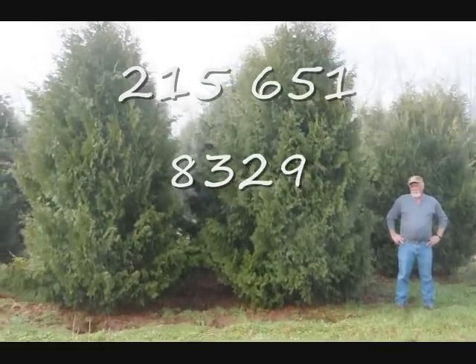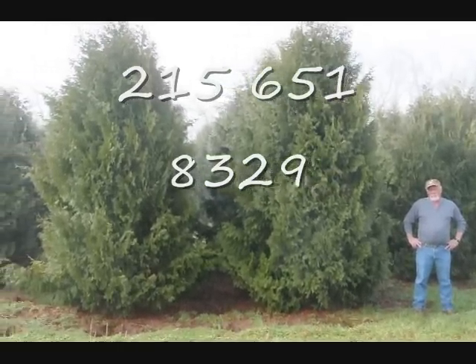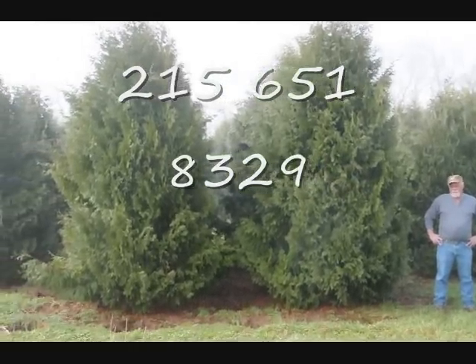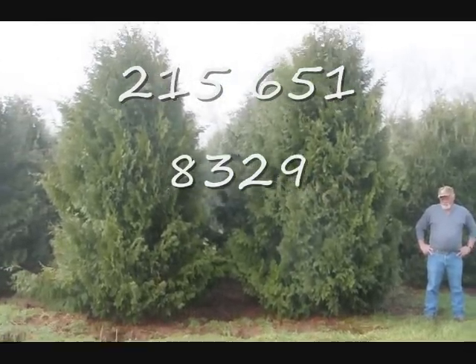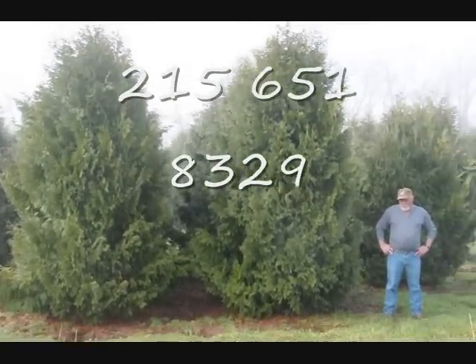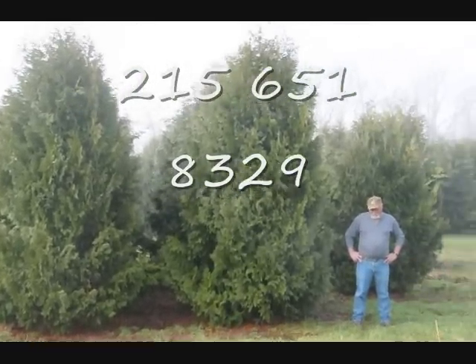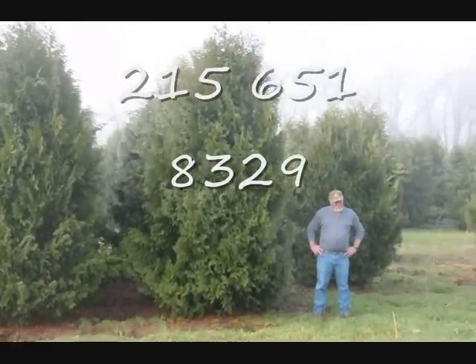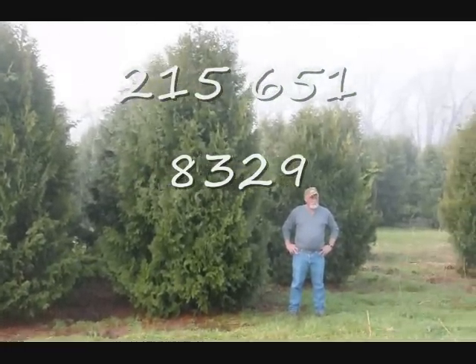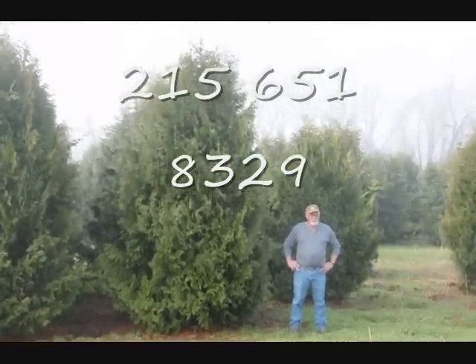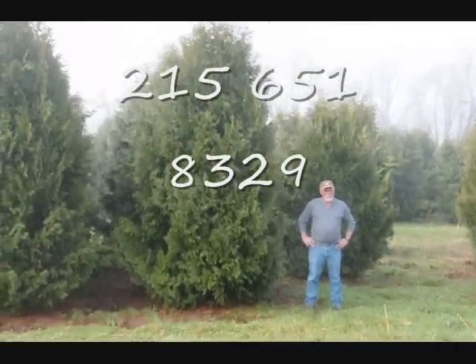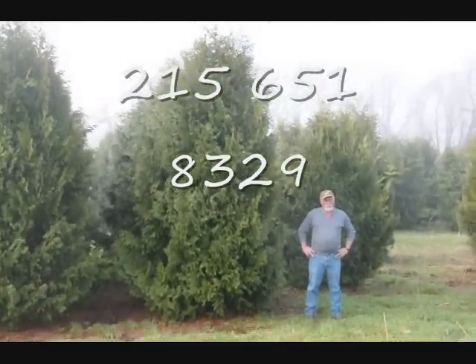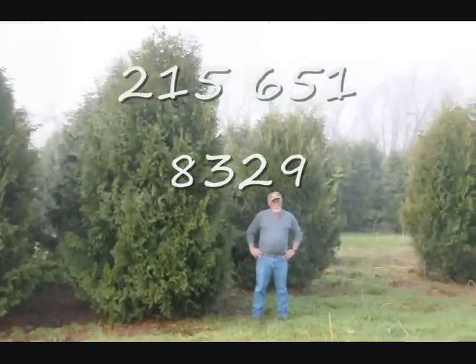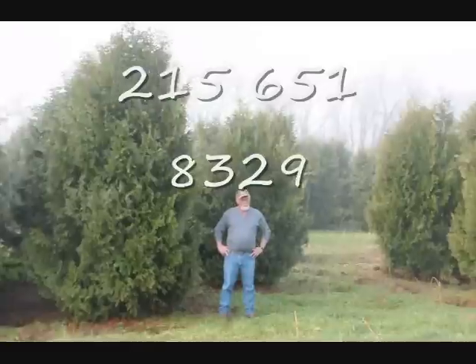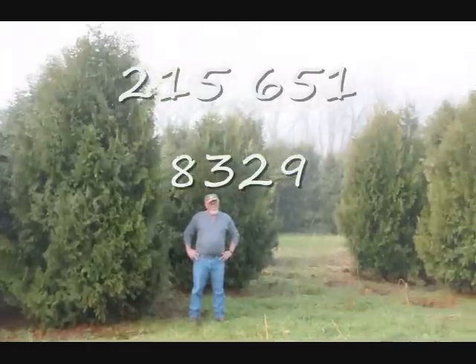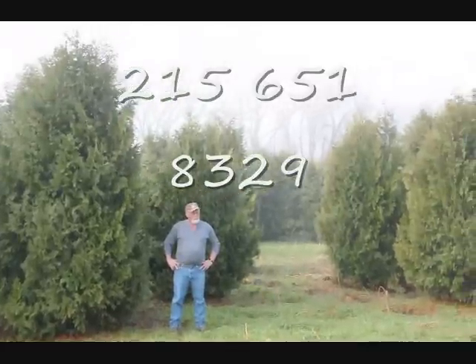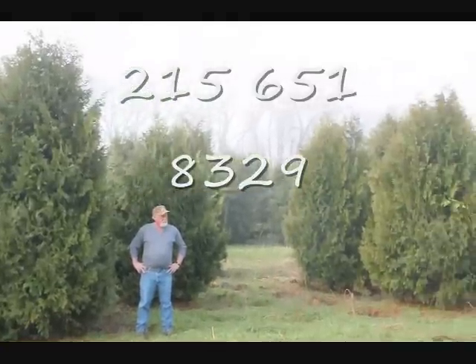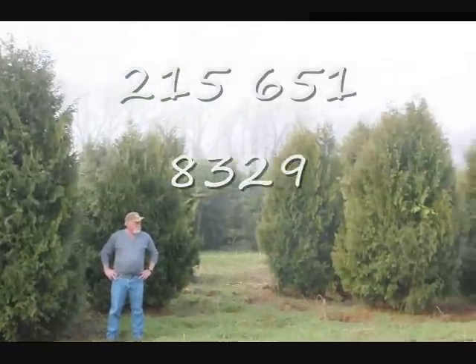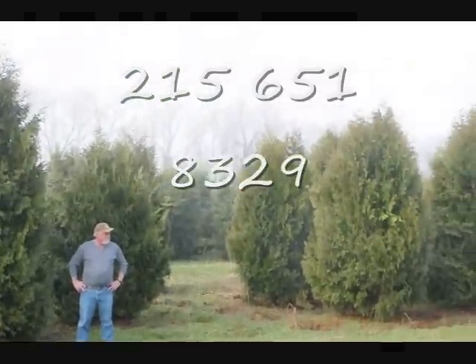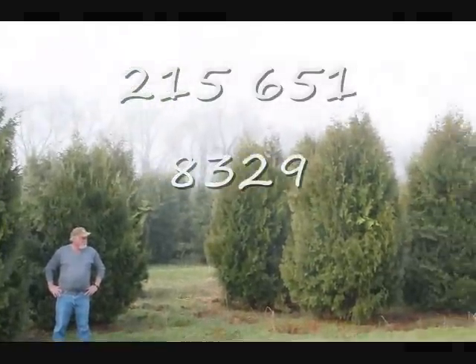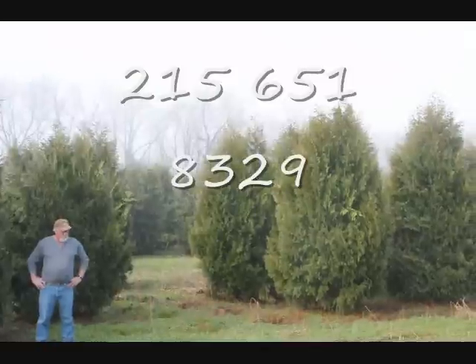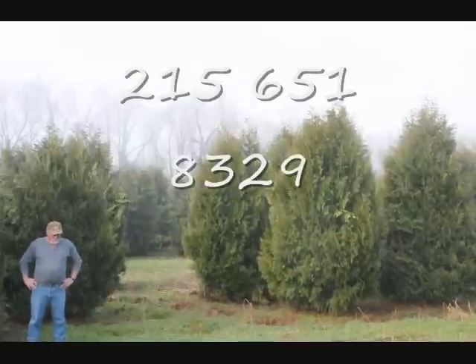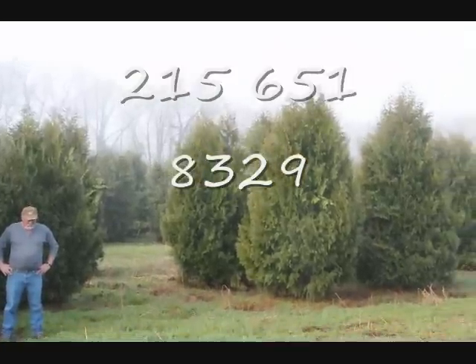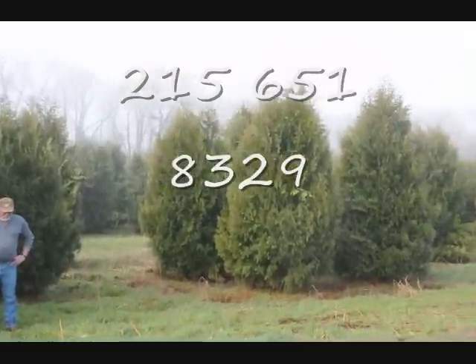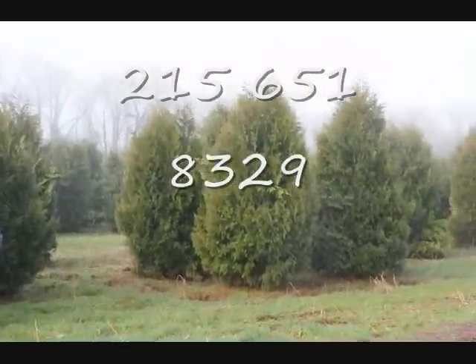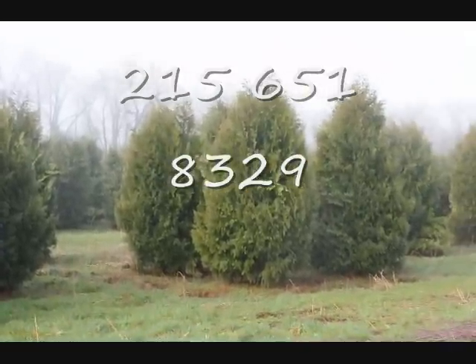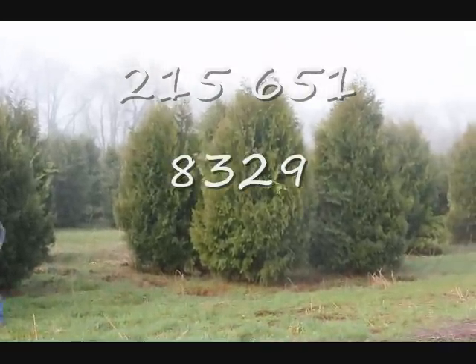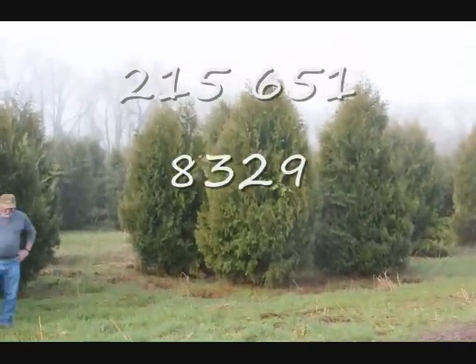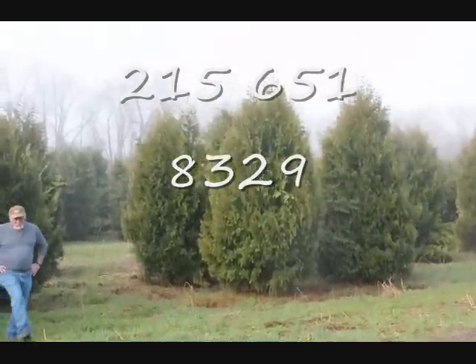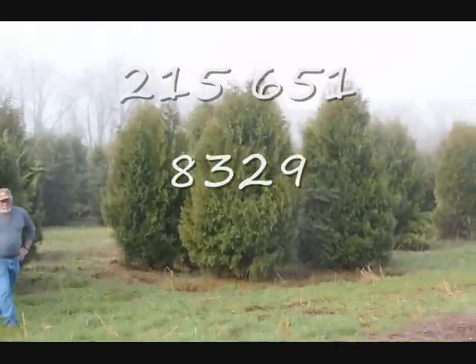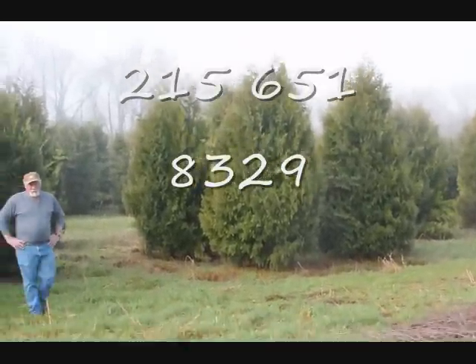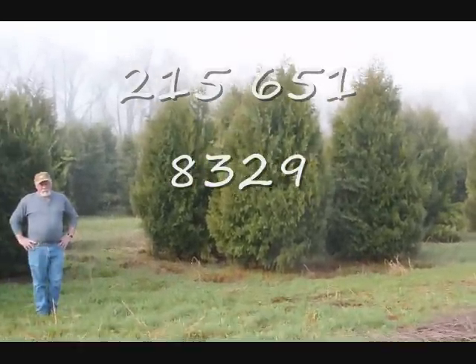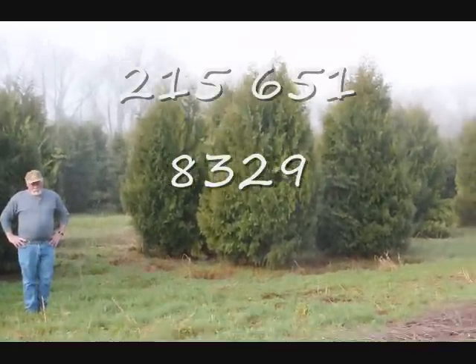These are 12 to 14 foot Niagara arborvitaes, and you can see they're nice and full. Just give us a call if you want some real big Niagara arborvitaes. Call us at 215-651-8329. Thank you.